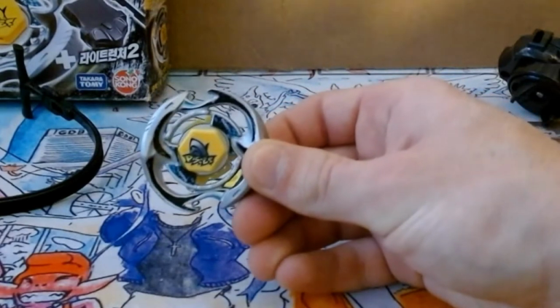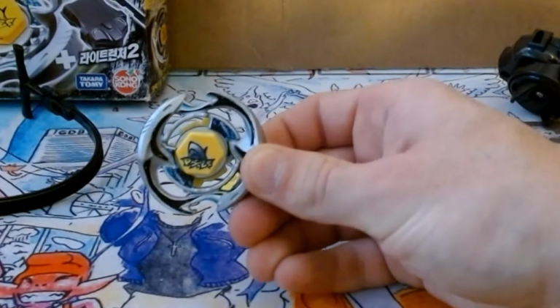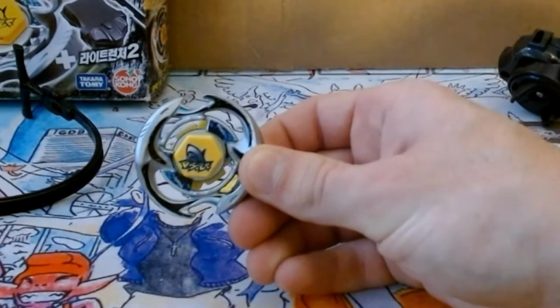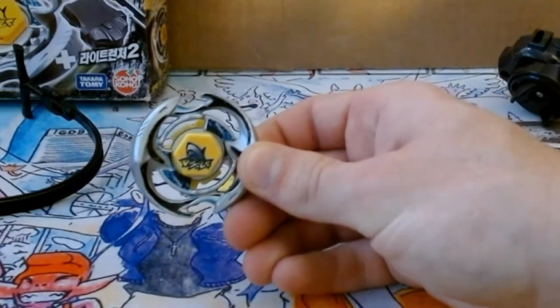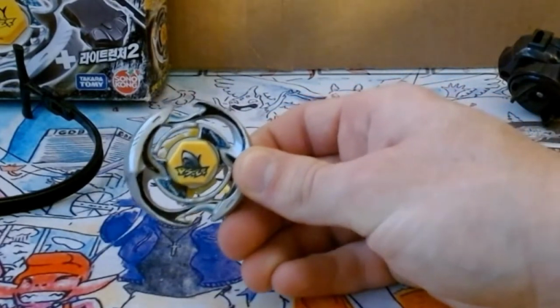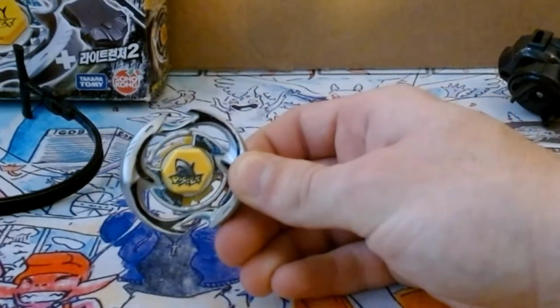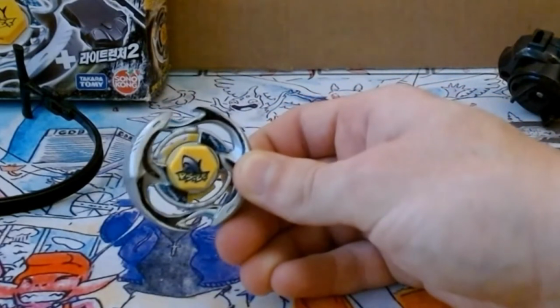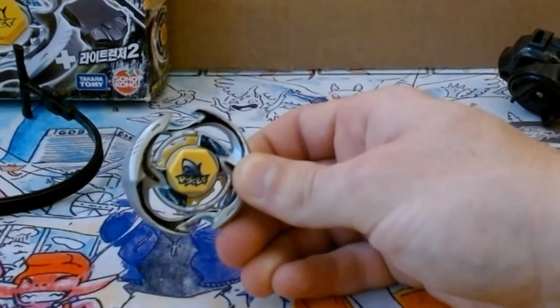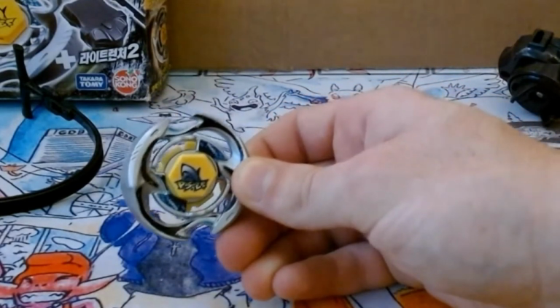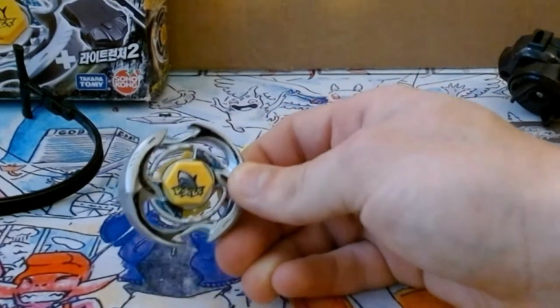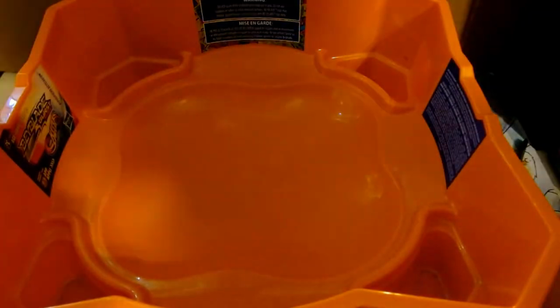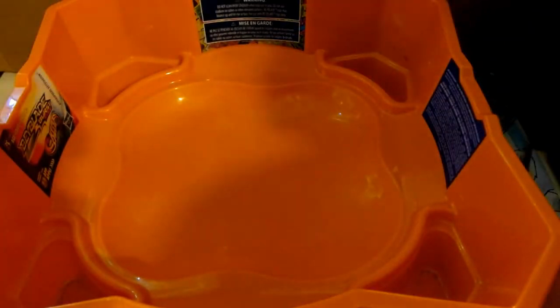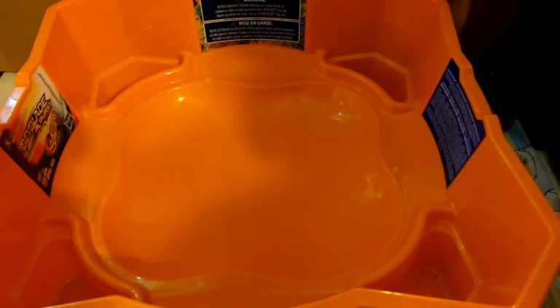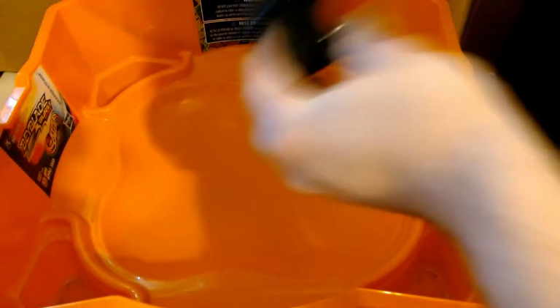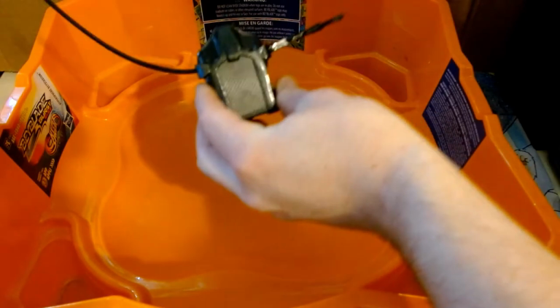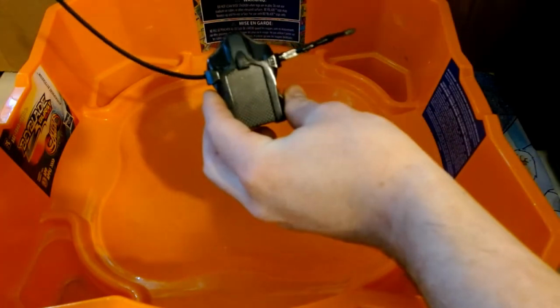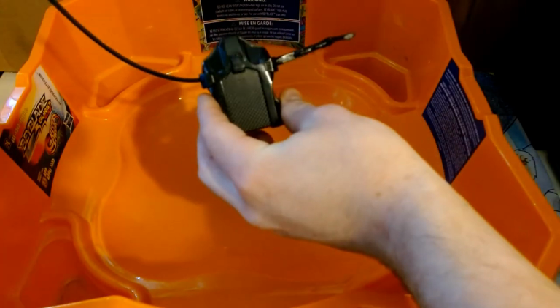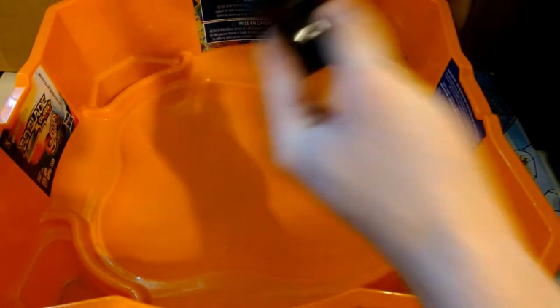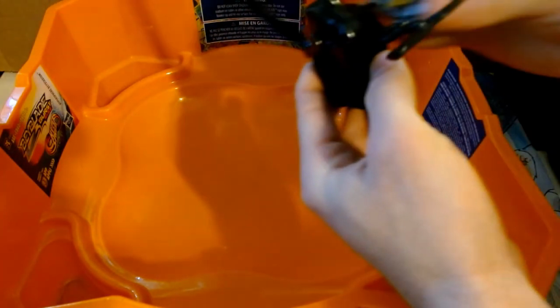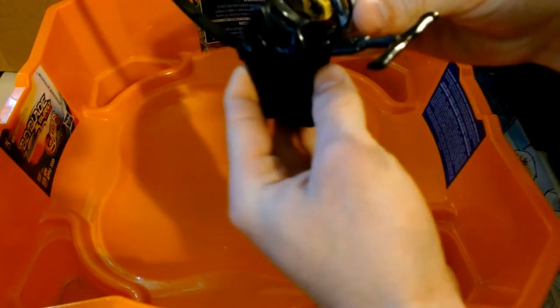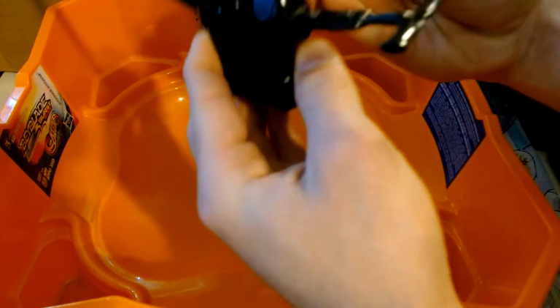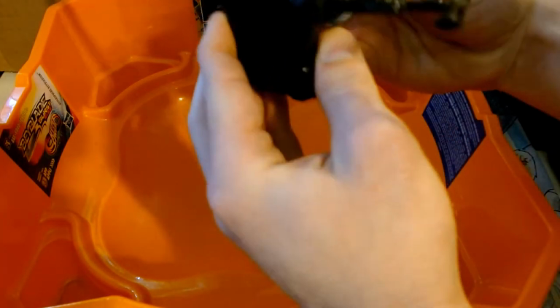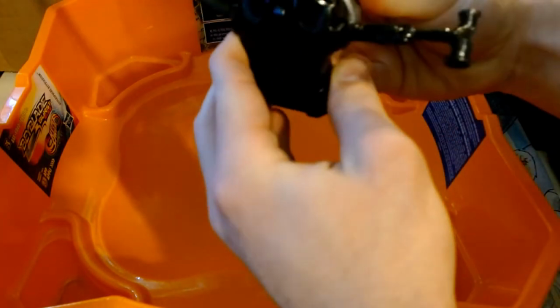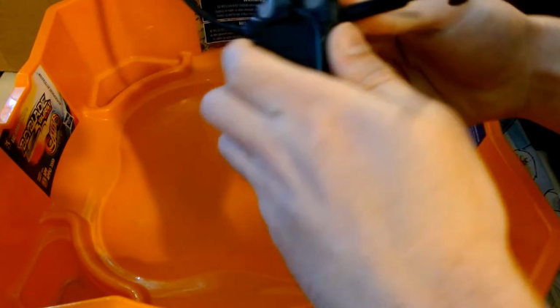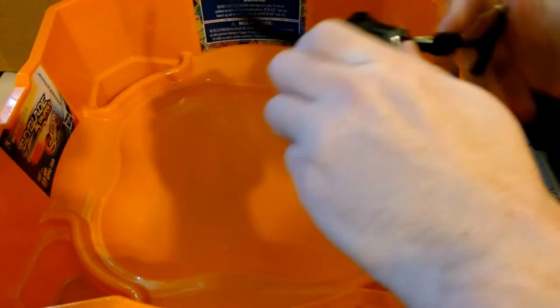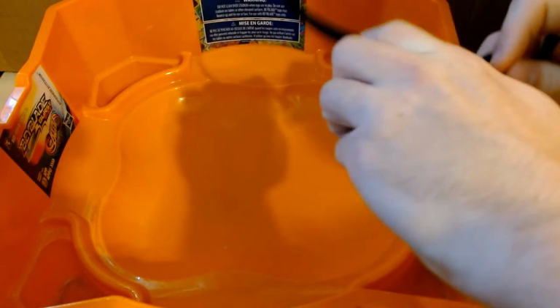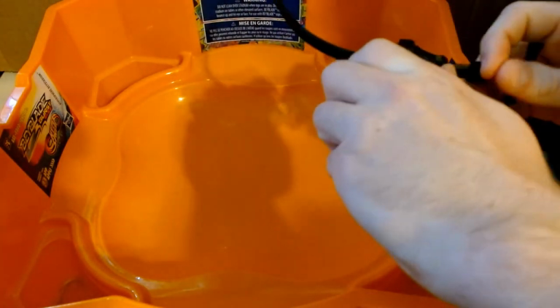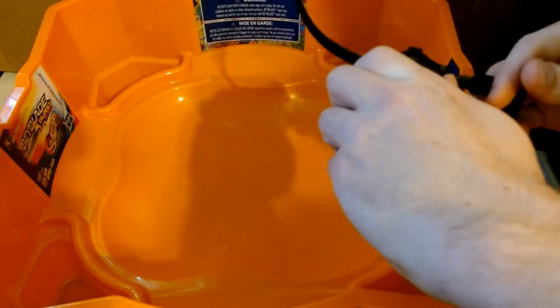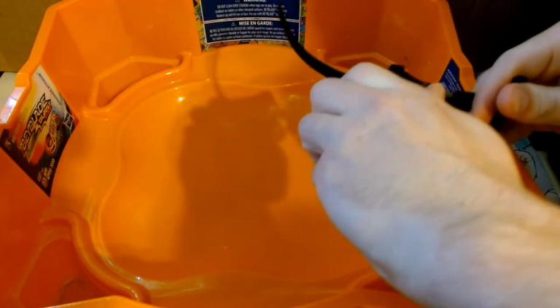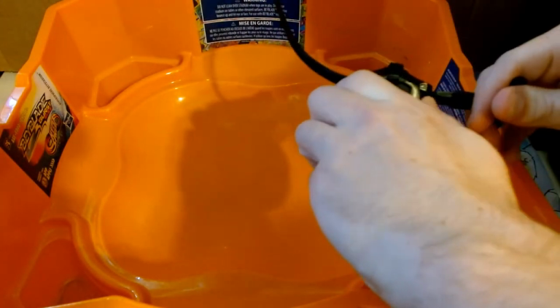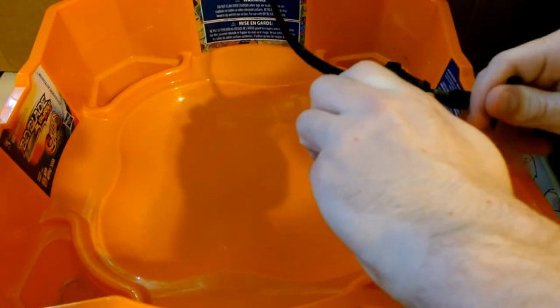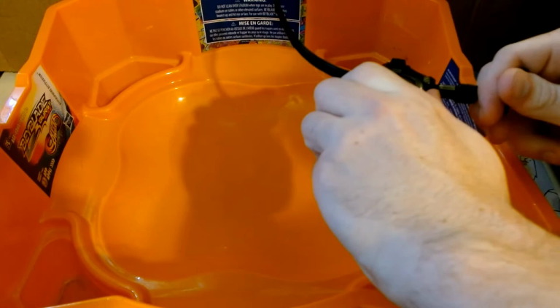Let's get this bad boy in the stadium. Now we're gonna do a test spin with the included launcher. Three, two, one, let it rip!